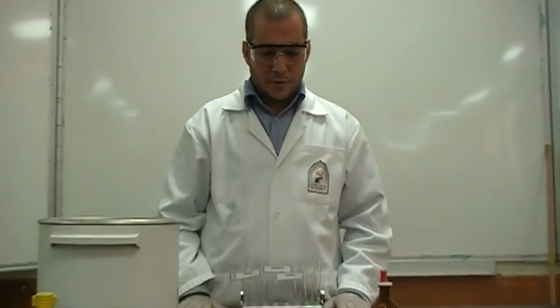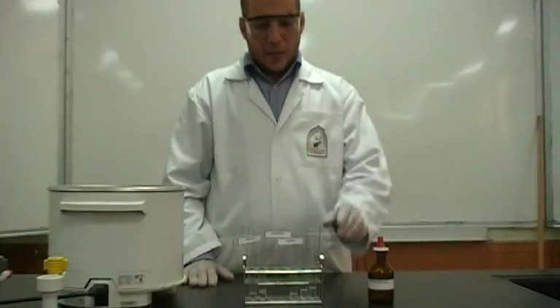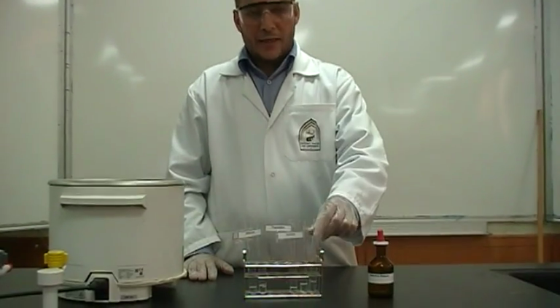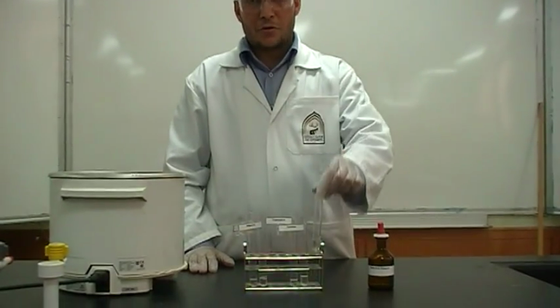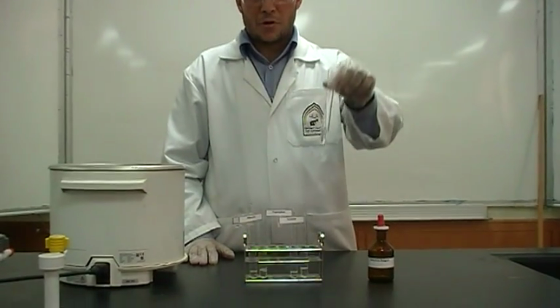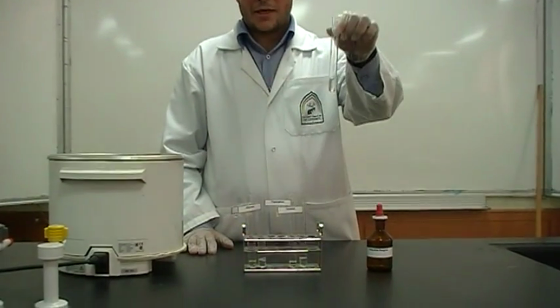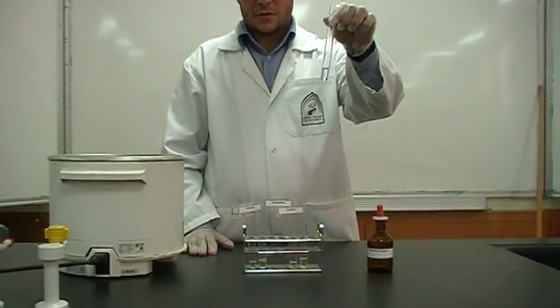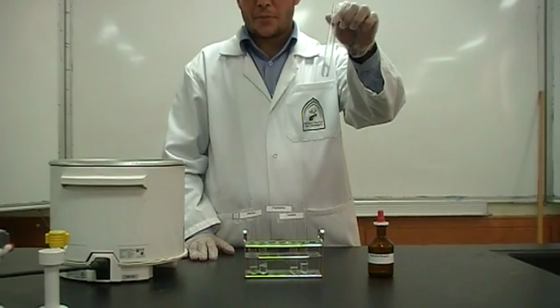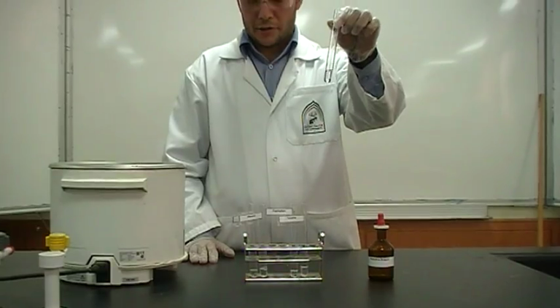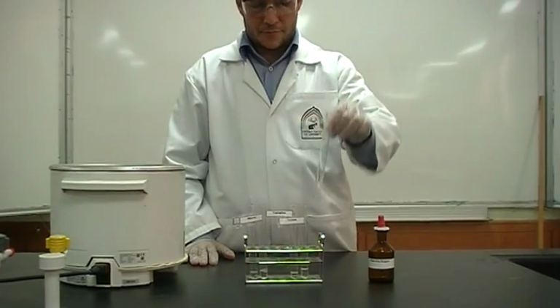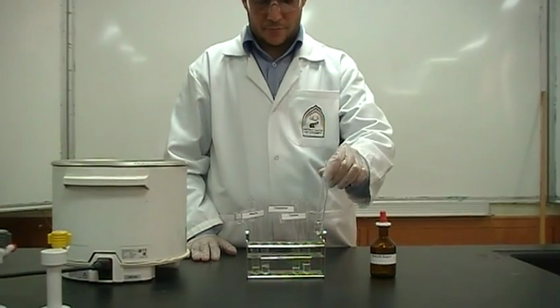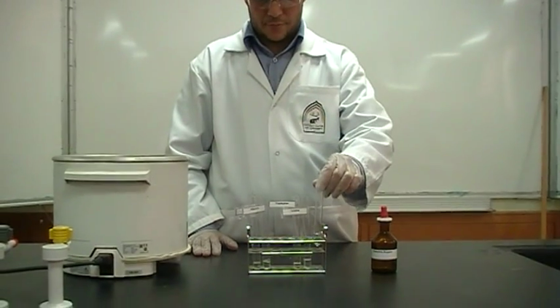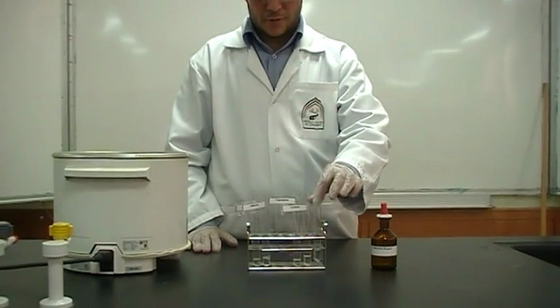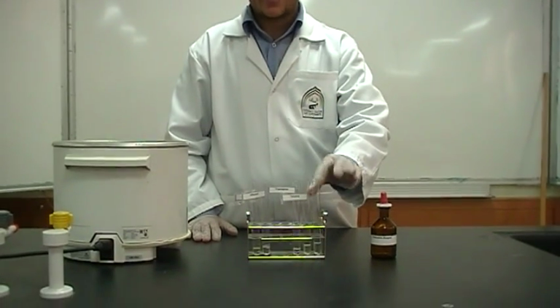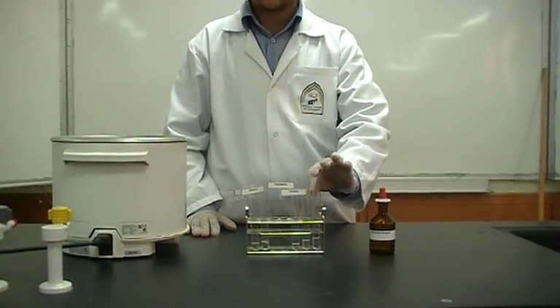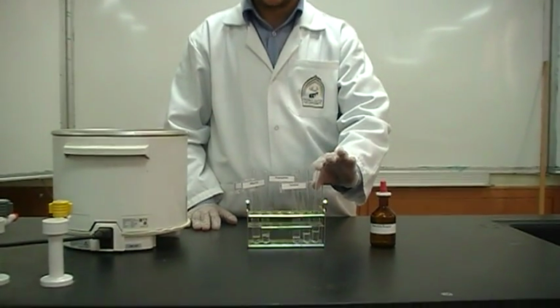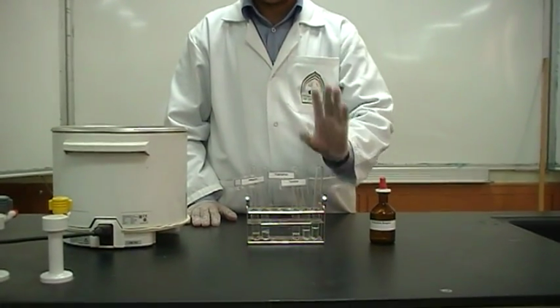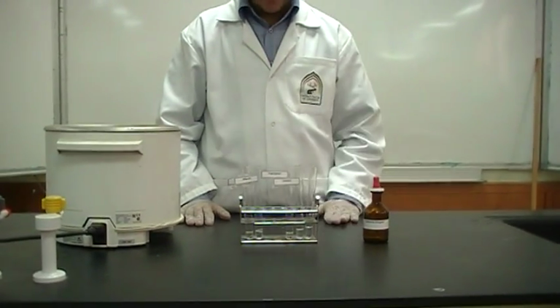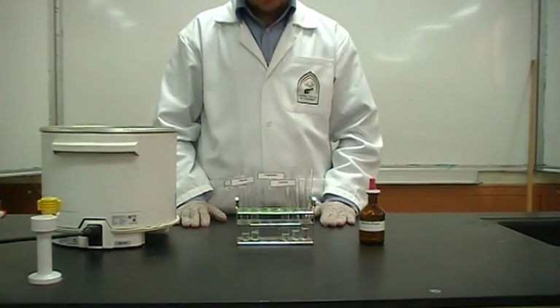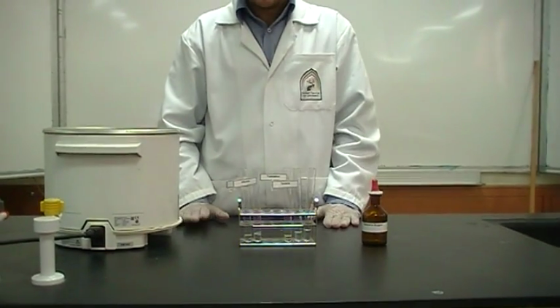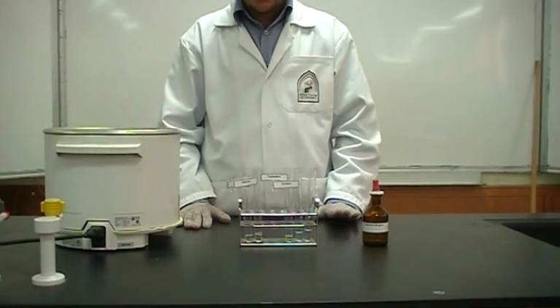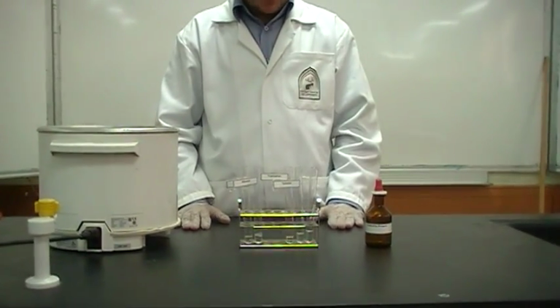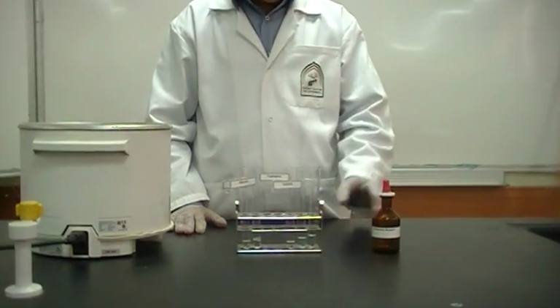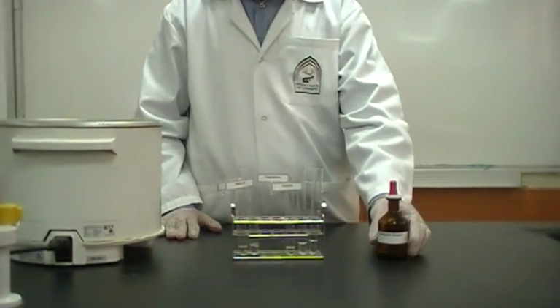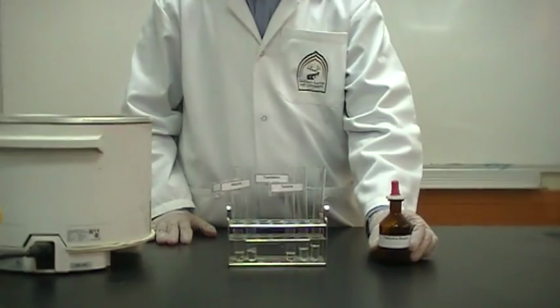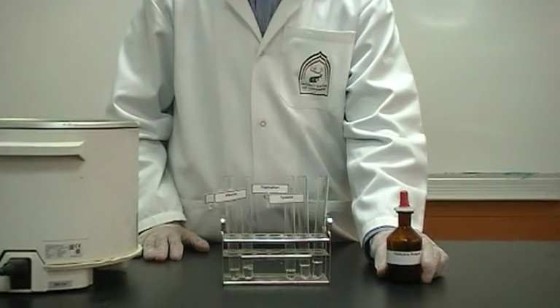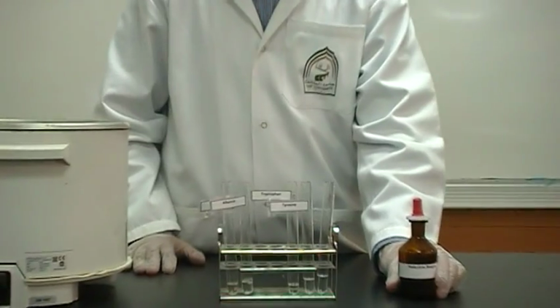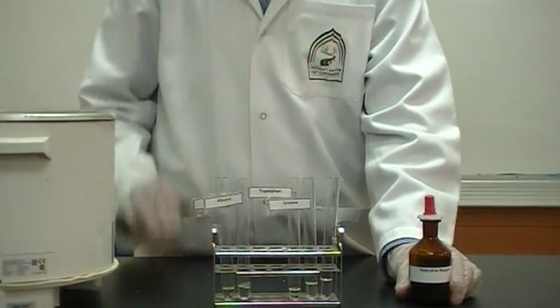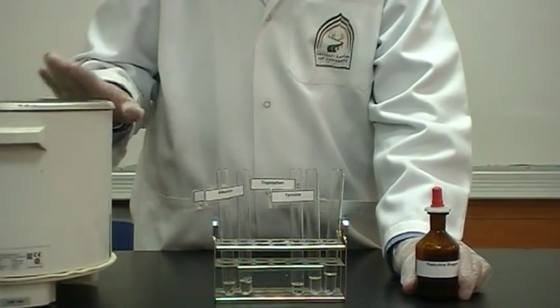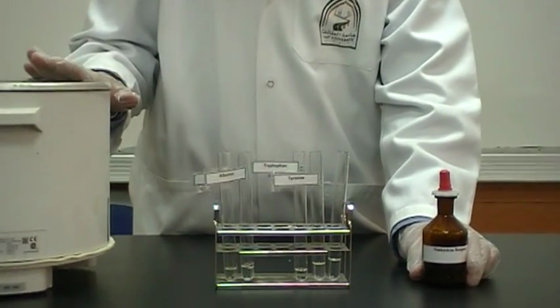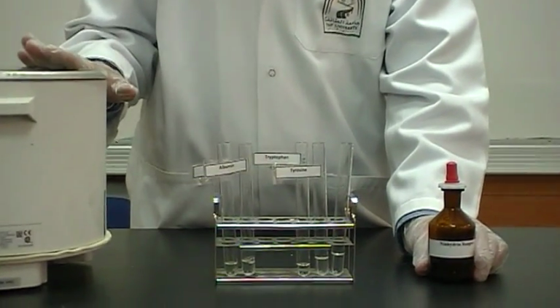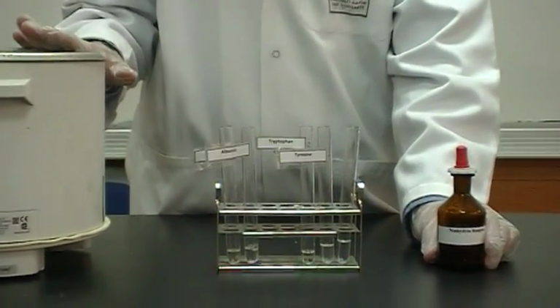And here's a control which is carbohydrate — it doesn't have any label. What do we need for this experiment? We need a ninhydrin reagent and a water bath.